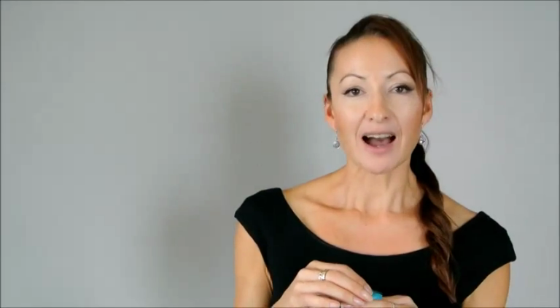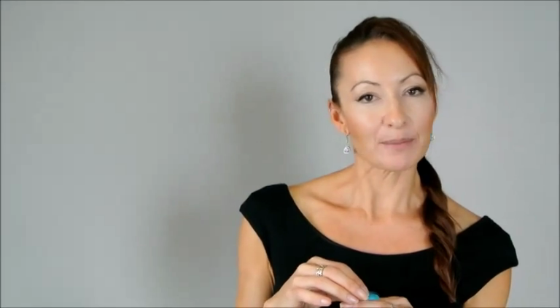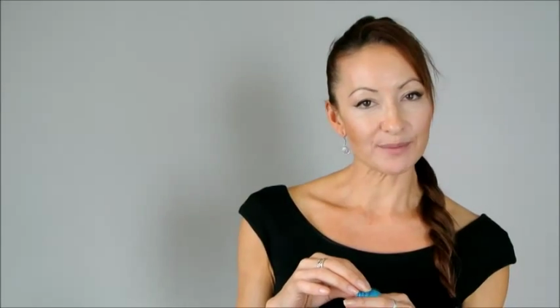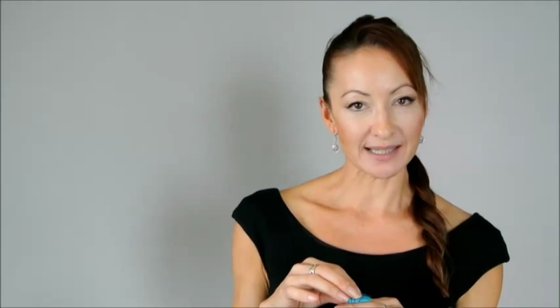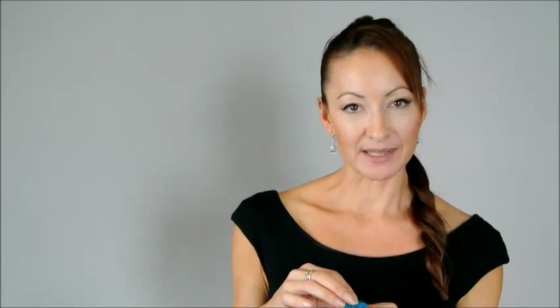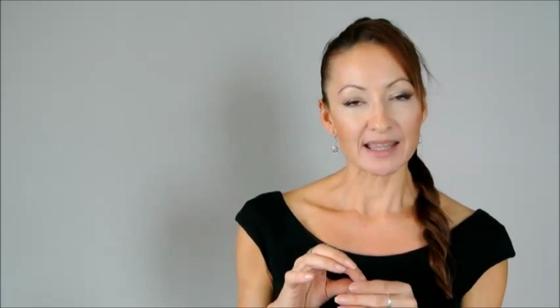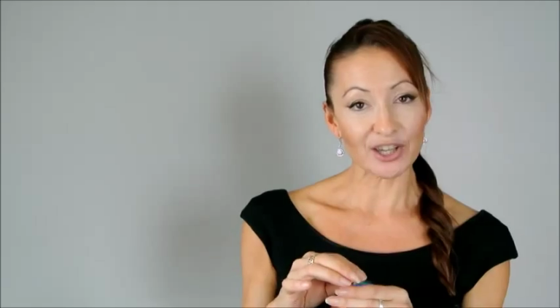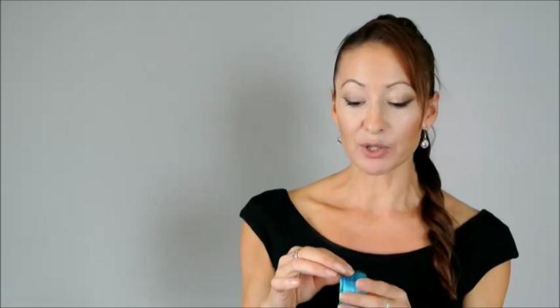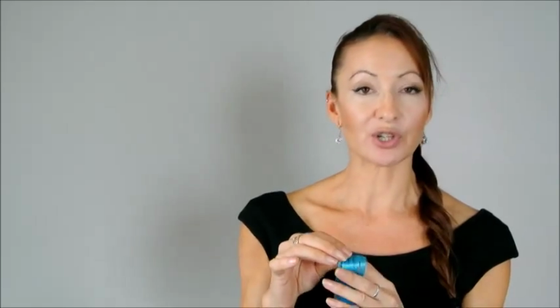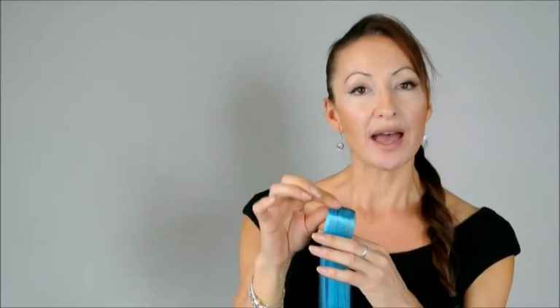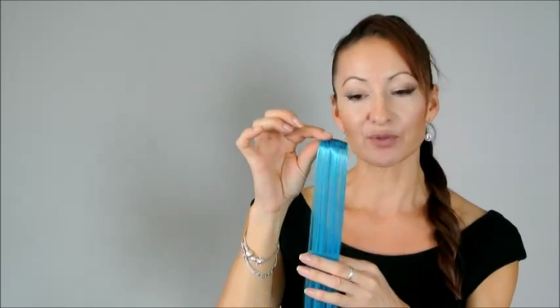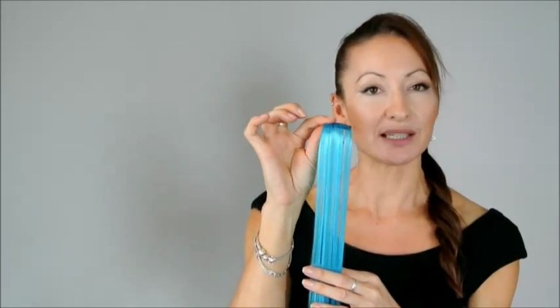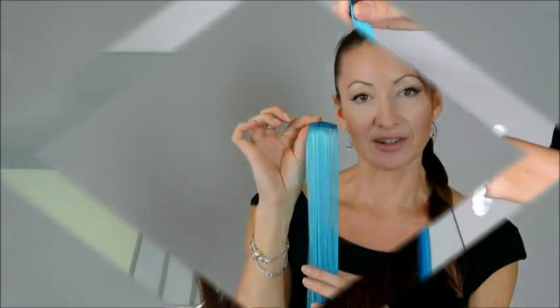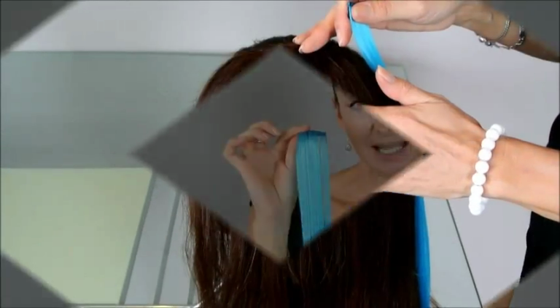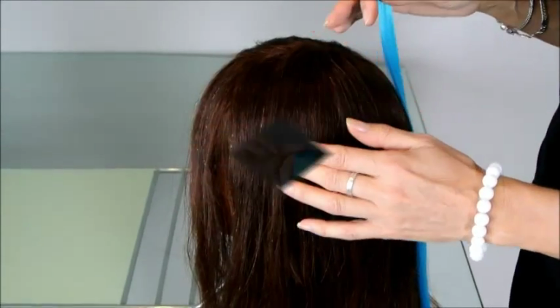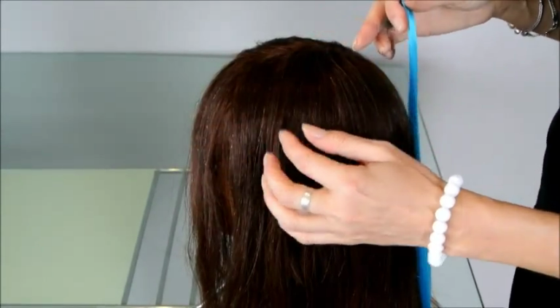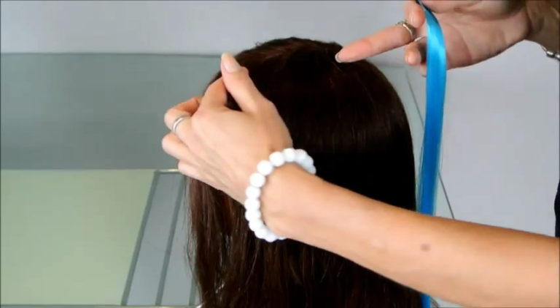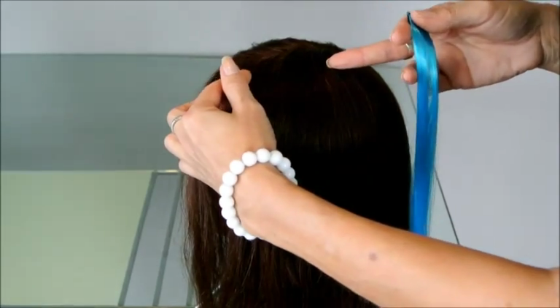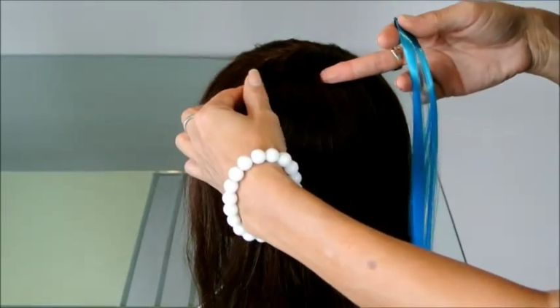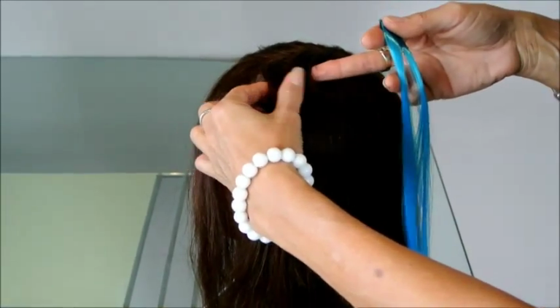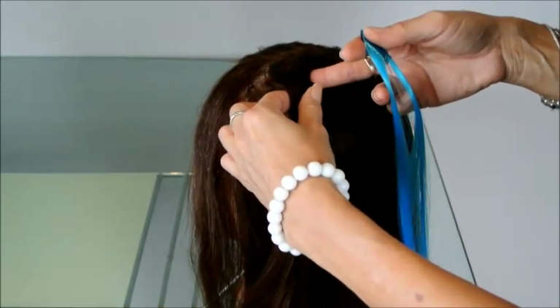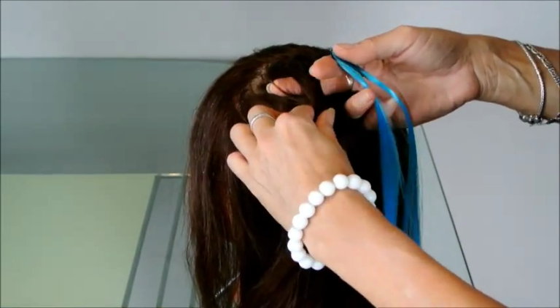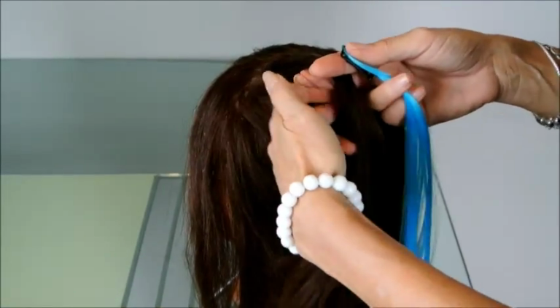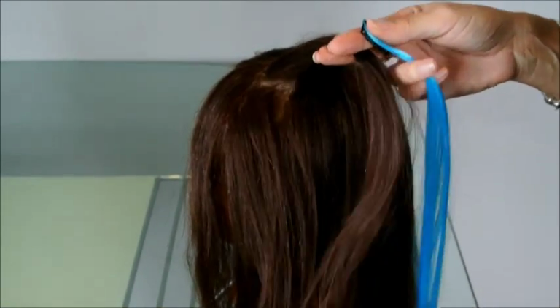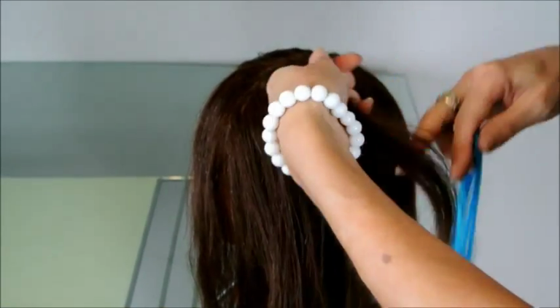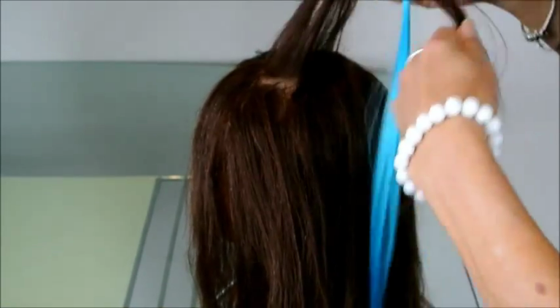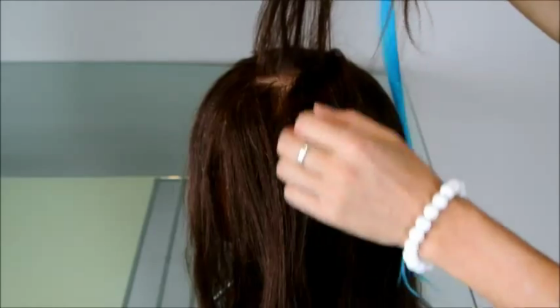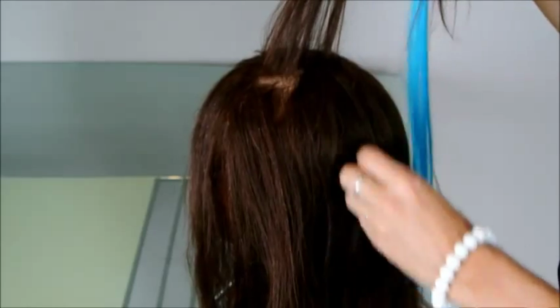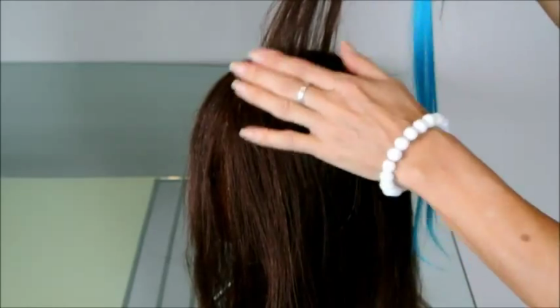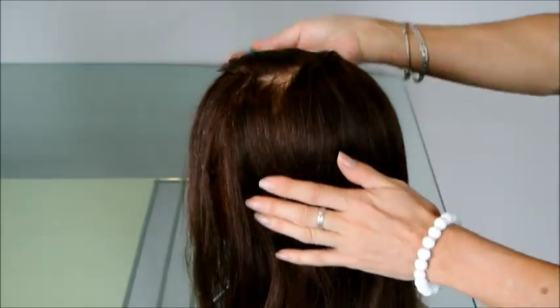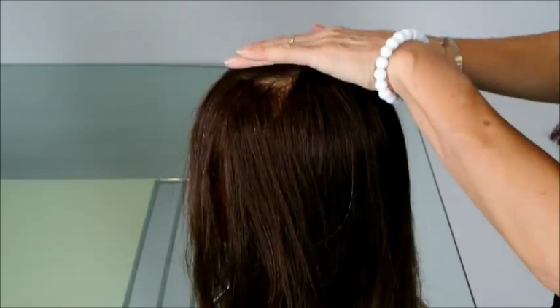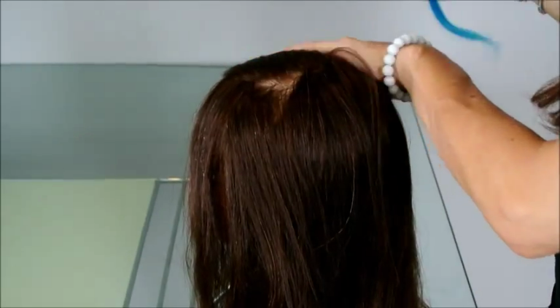Hi, I'm Michelle from Stylist Hair Wraps. In this video, I'm going to show you how to put in our clipping colored hair strip. Firstly, you're going to take a nice, good section of hair. Part it.